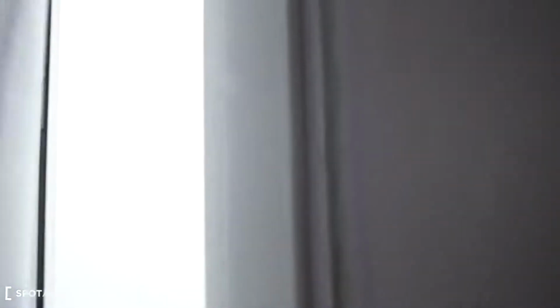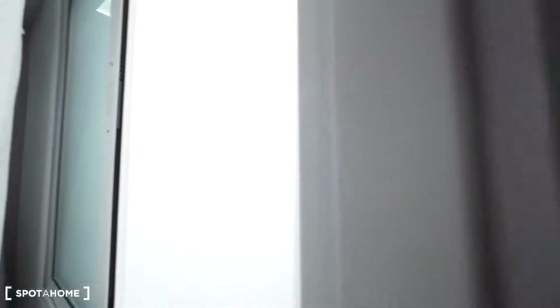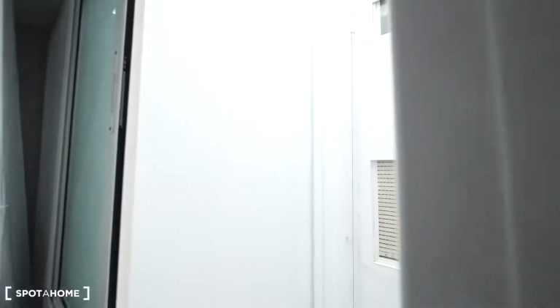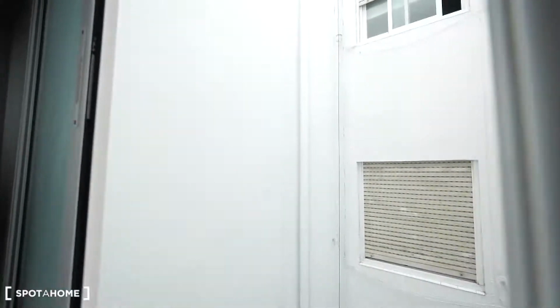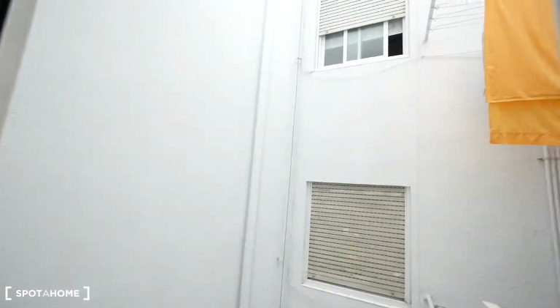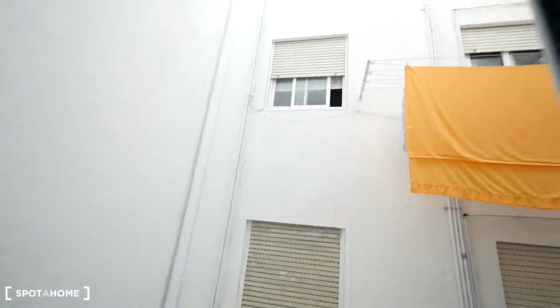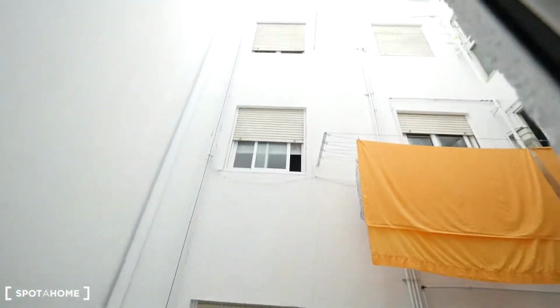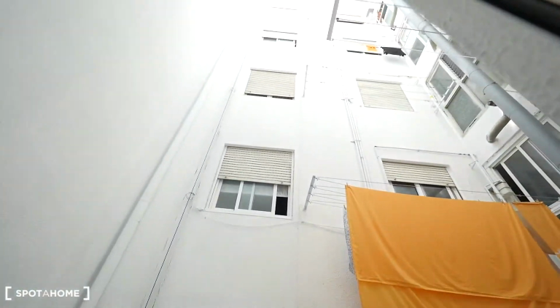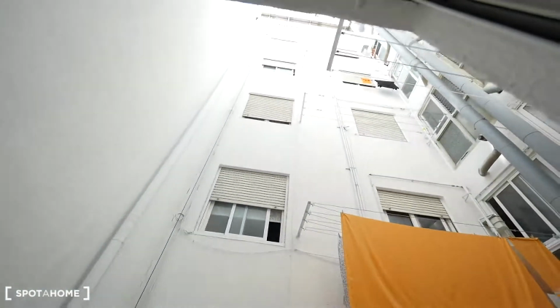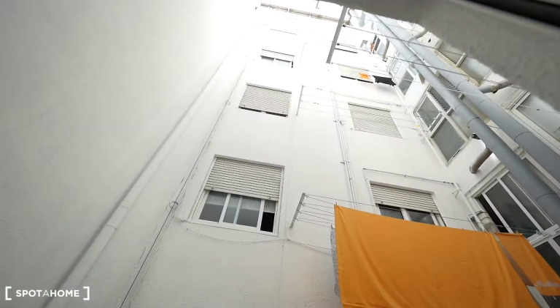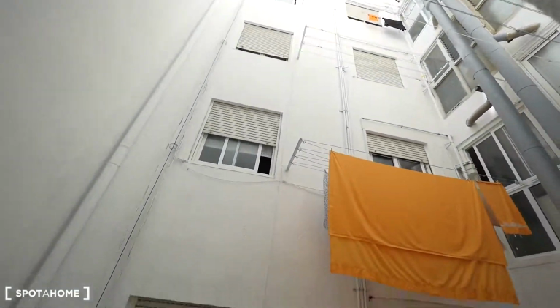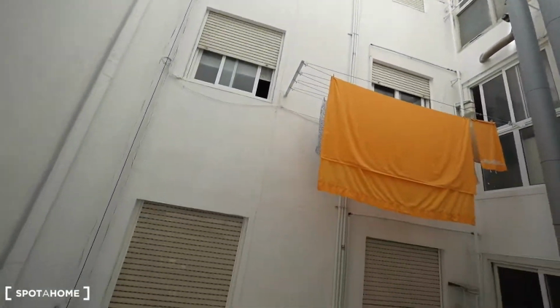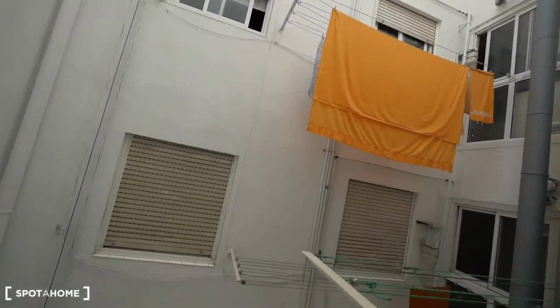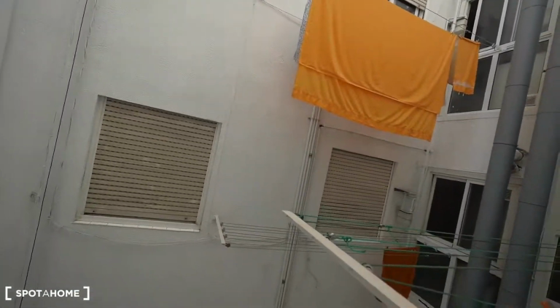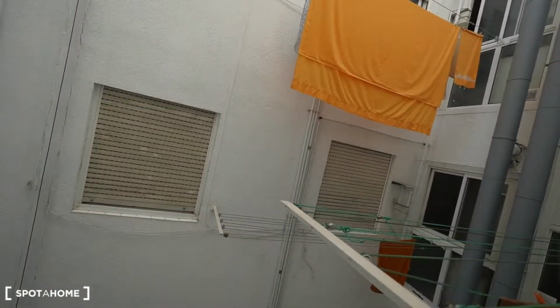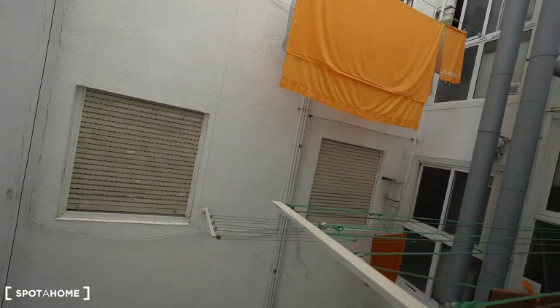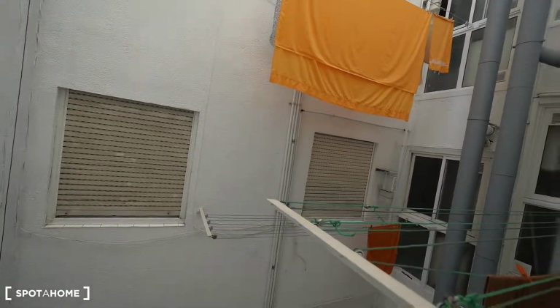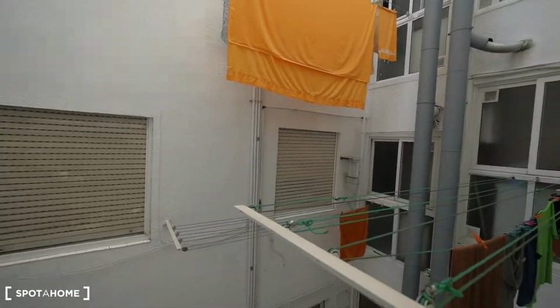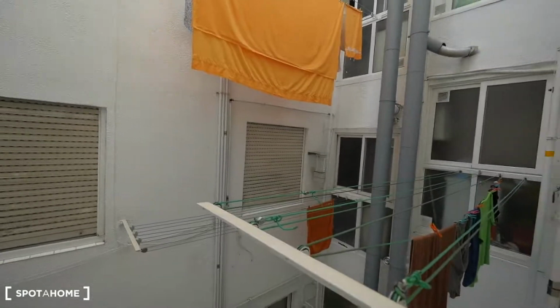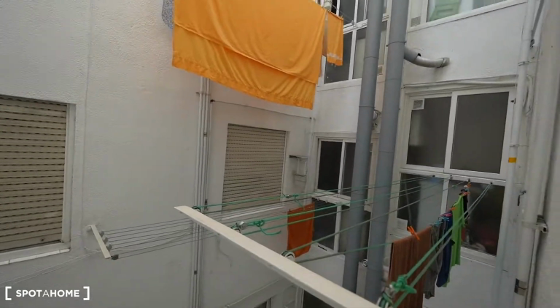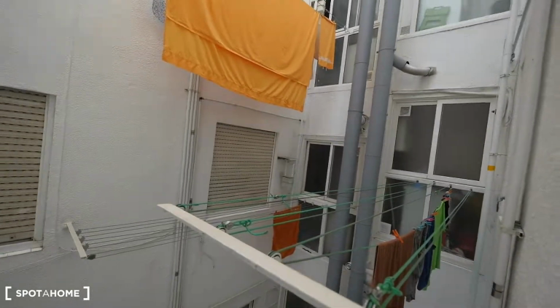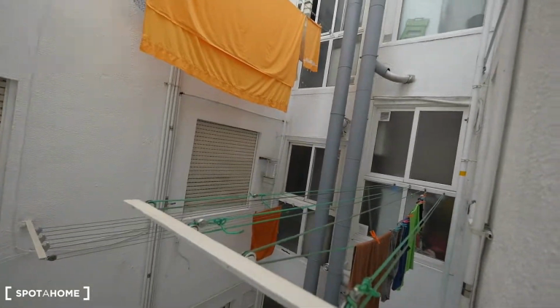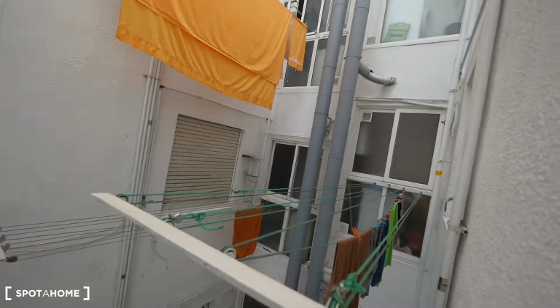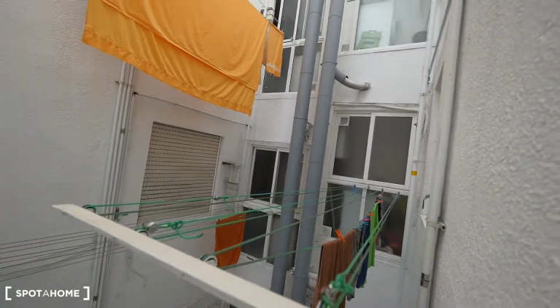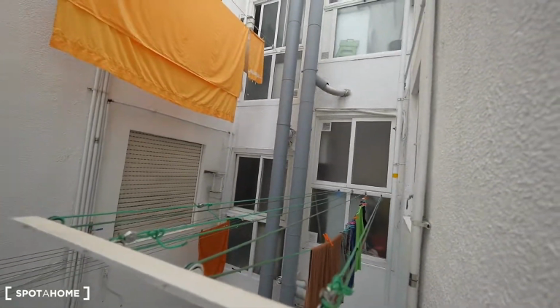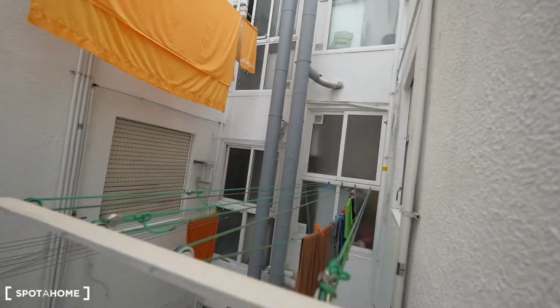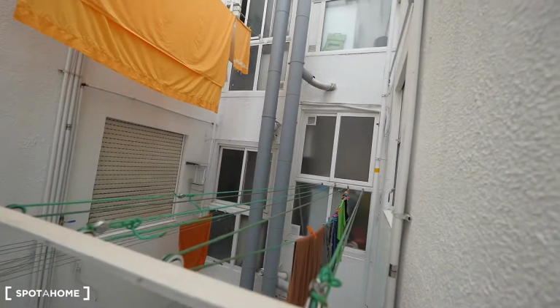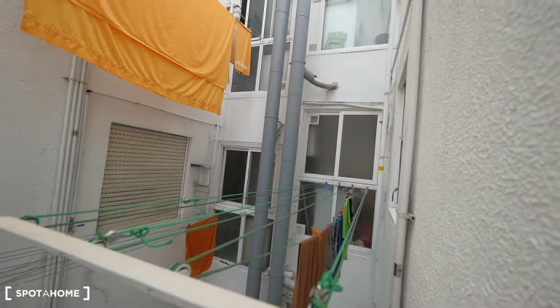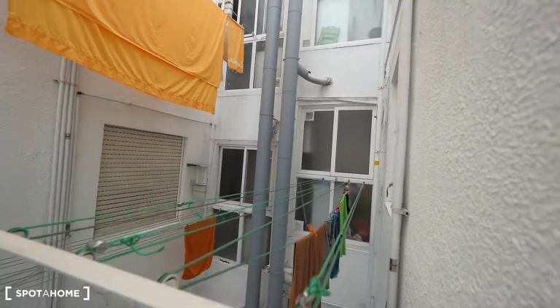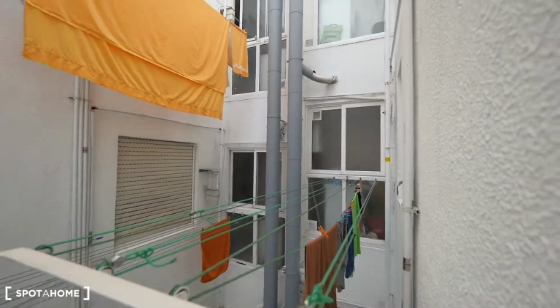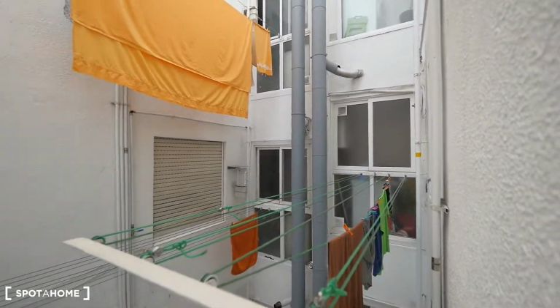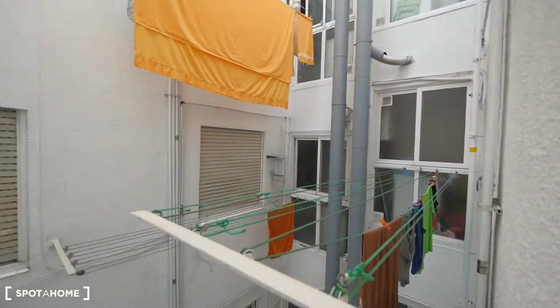This window faces the internal patio — it's not the most scenic view, but it's very silent. And from the kitchen you can dry your clothes here.